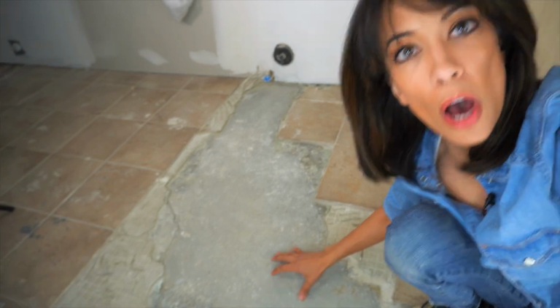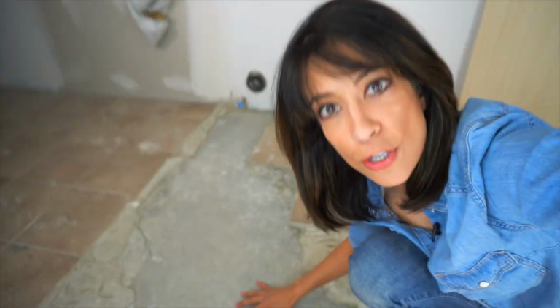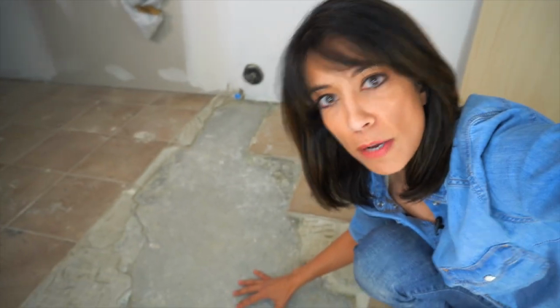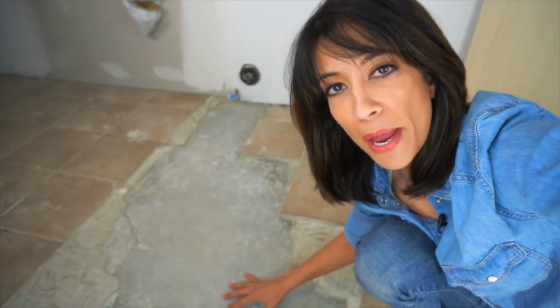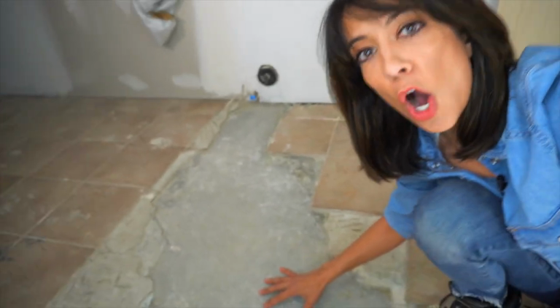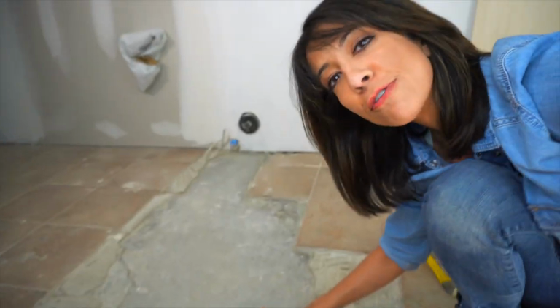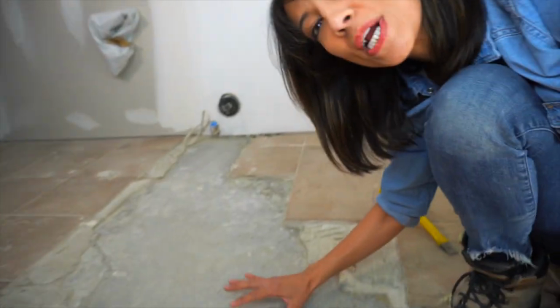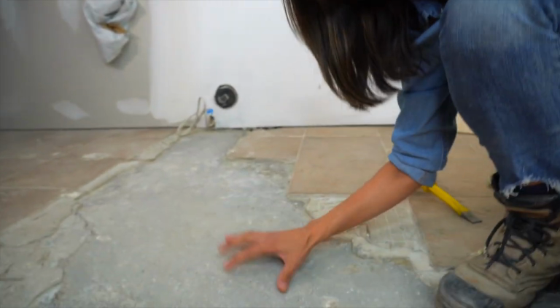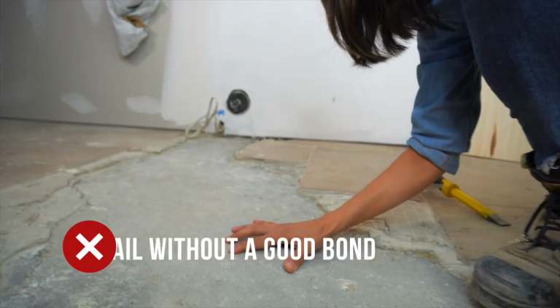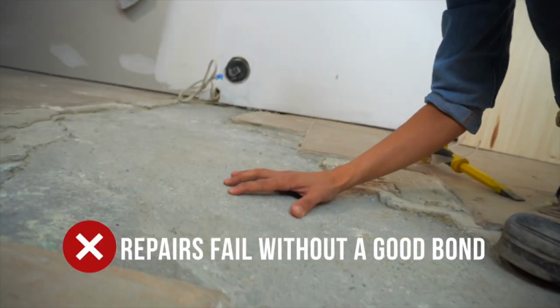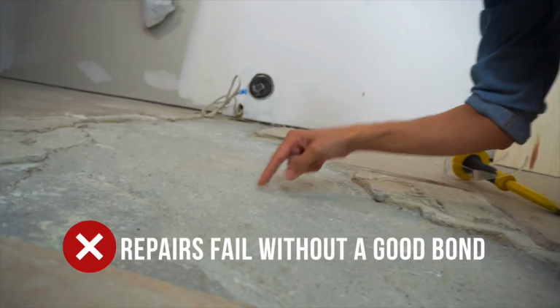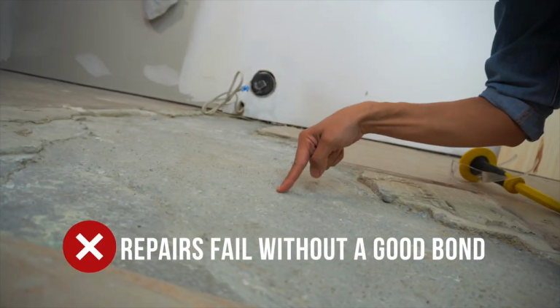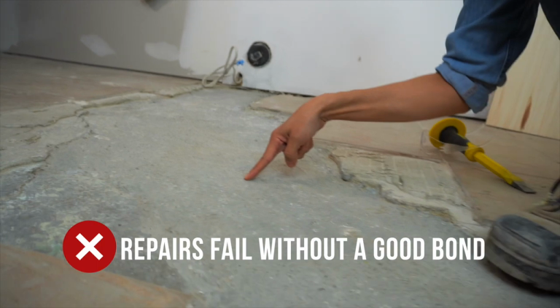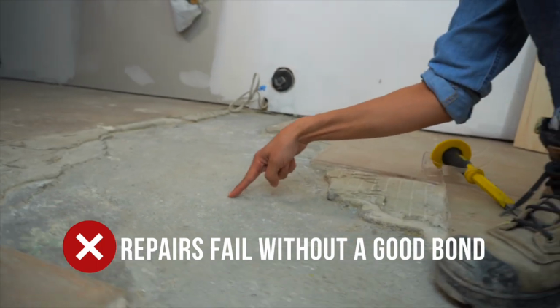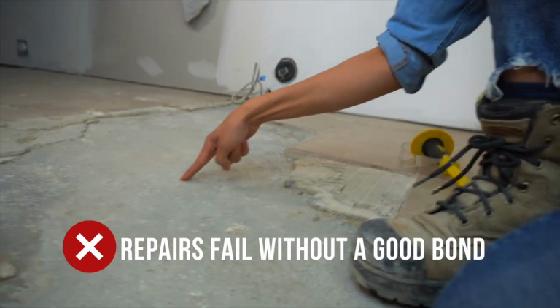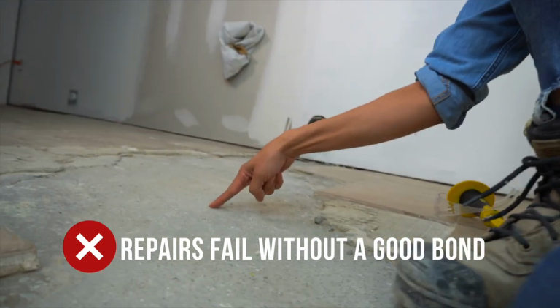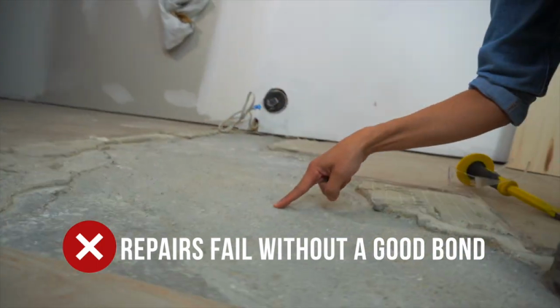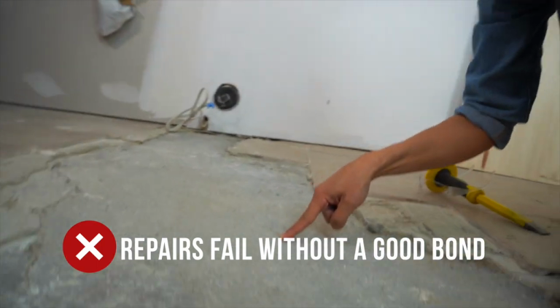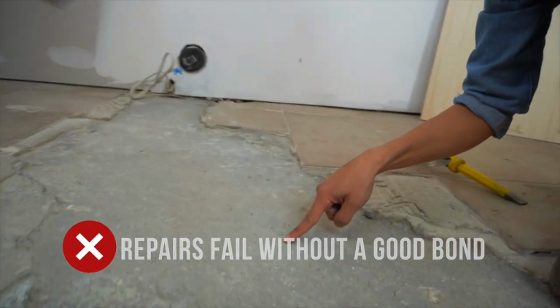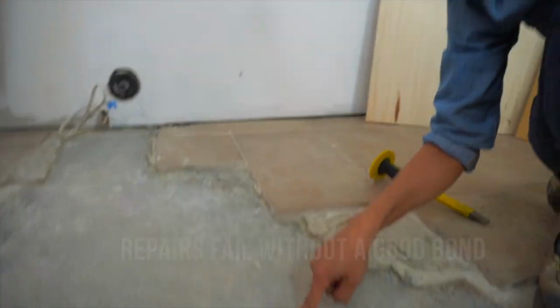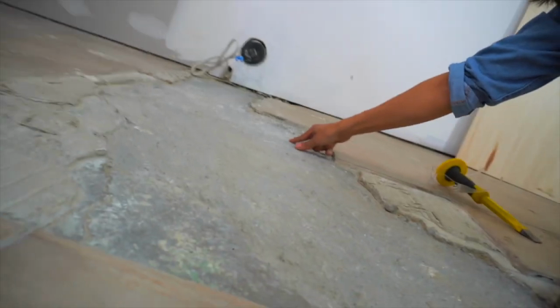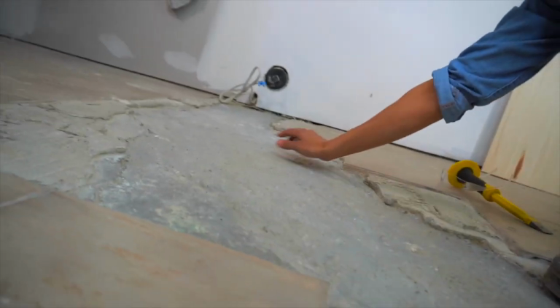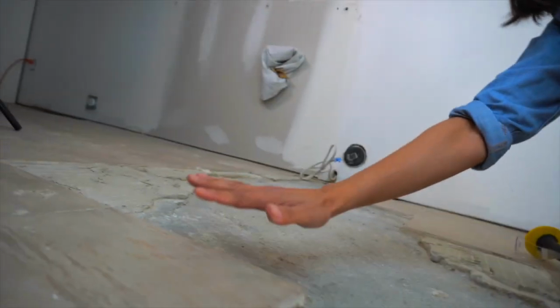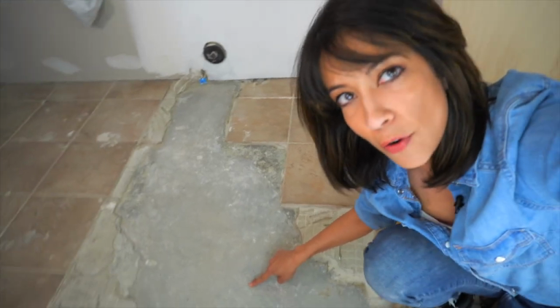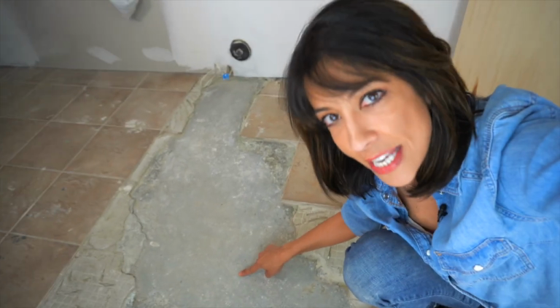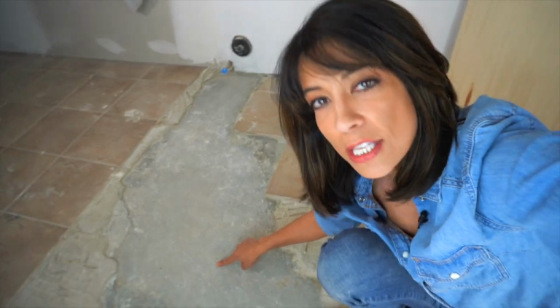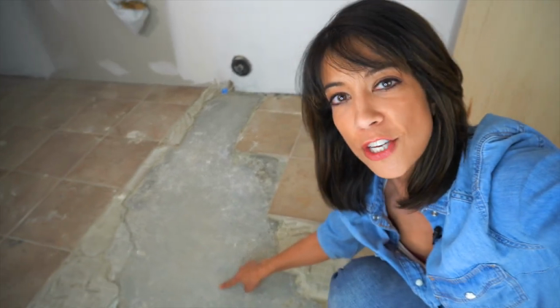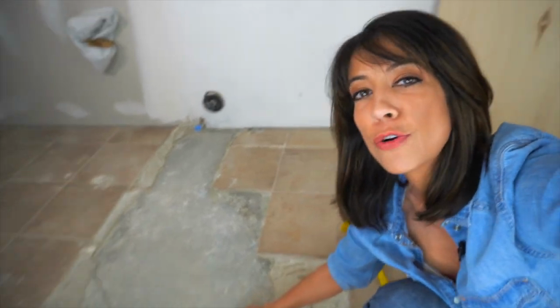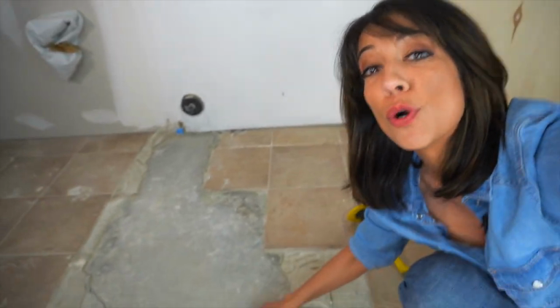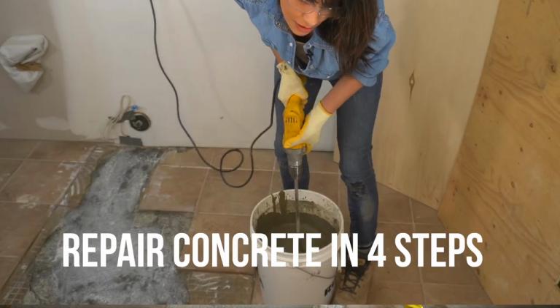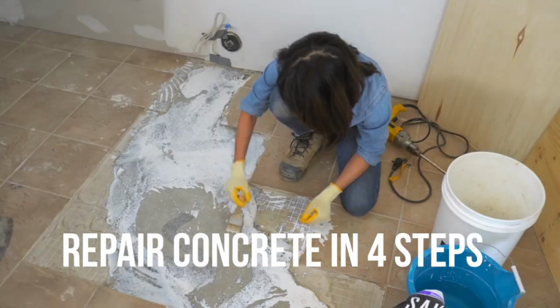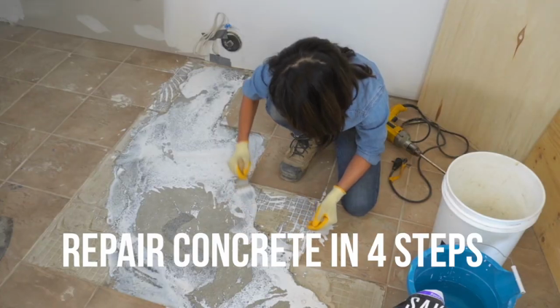The hardest part about repairing a concrete floor is getting your patch to bond to your existing floor. I'm going to share with you this secret and how we can do that, and how you can easily patch a concrete floor in four easy steps.